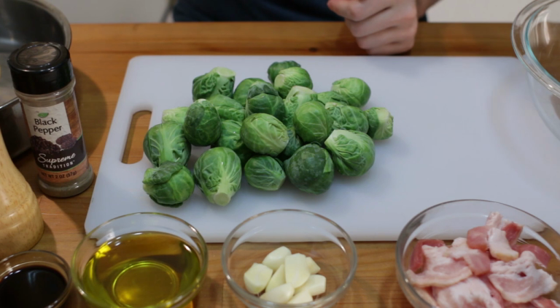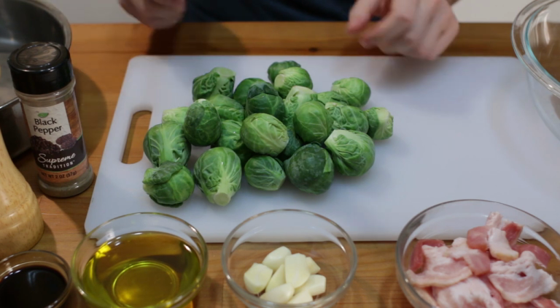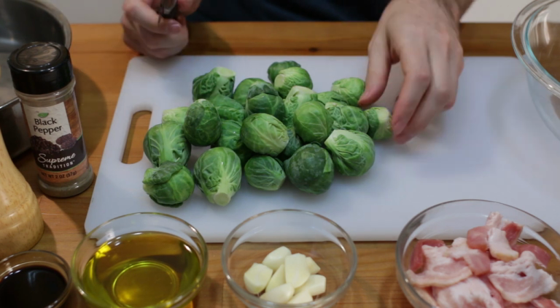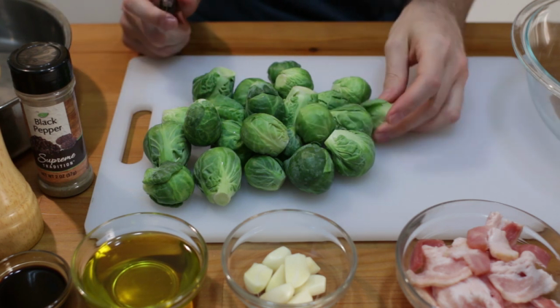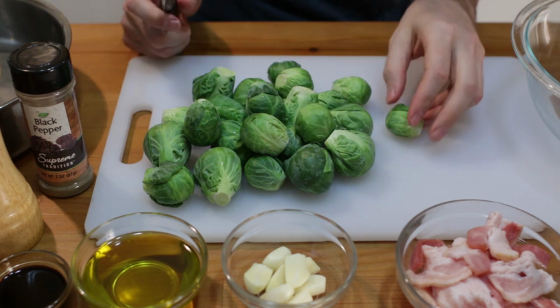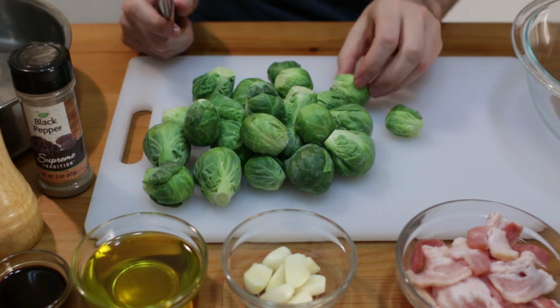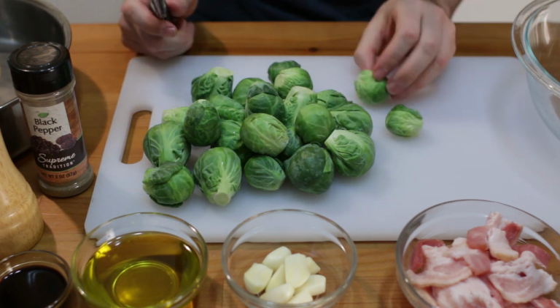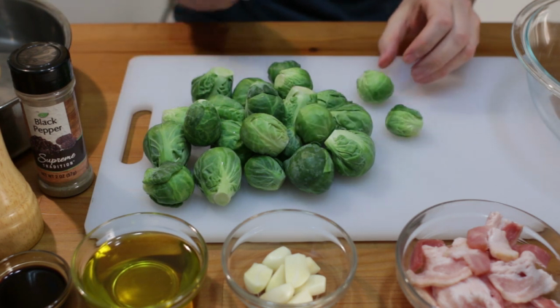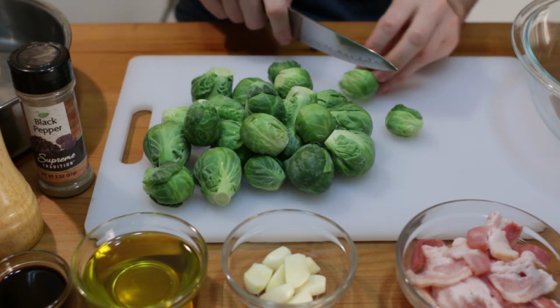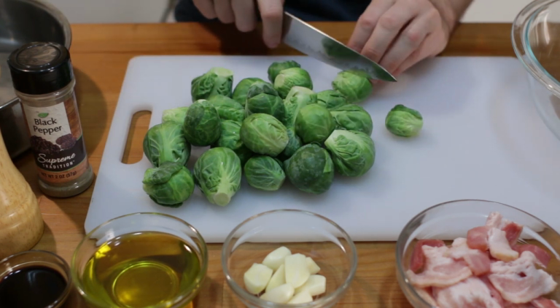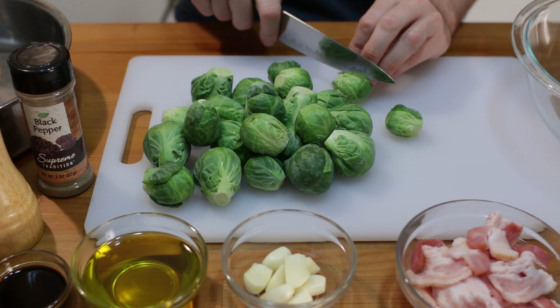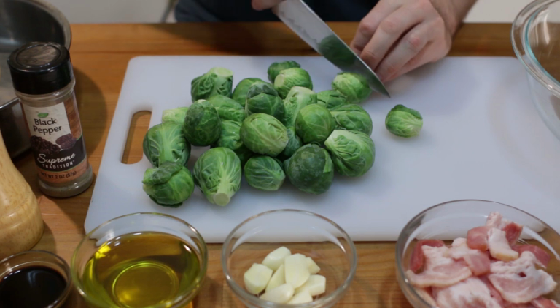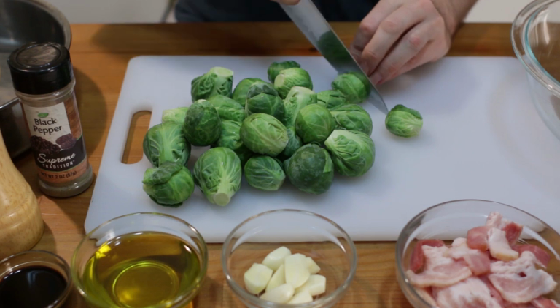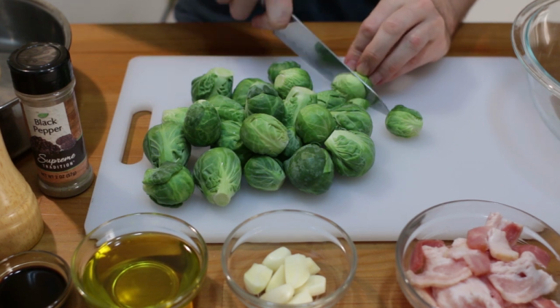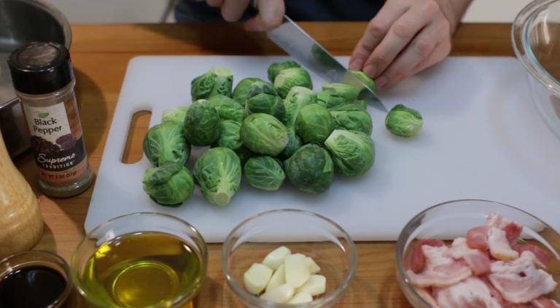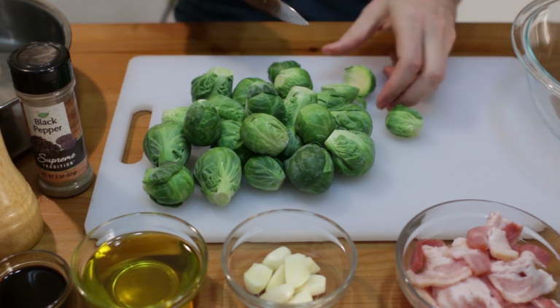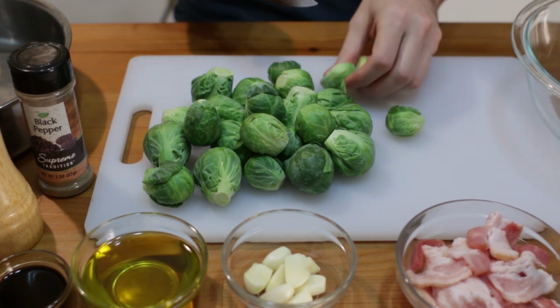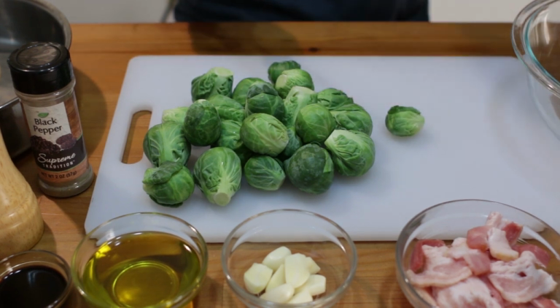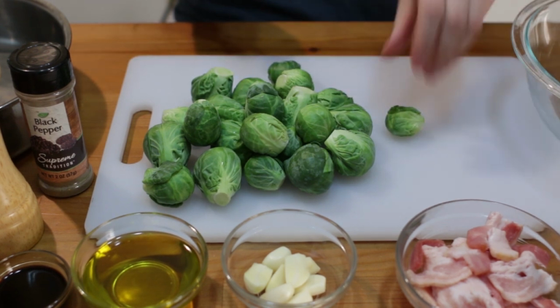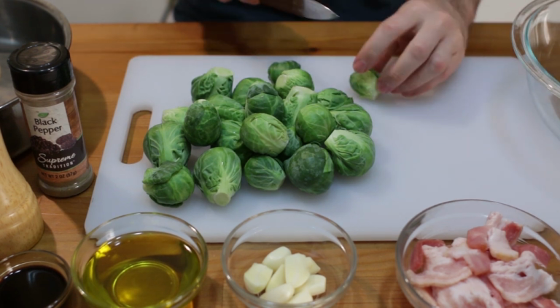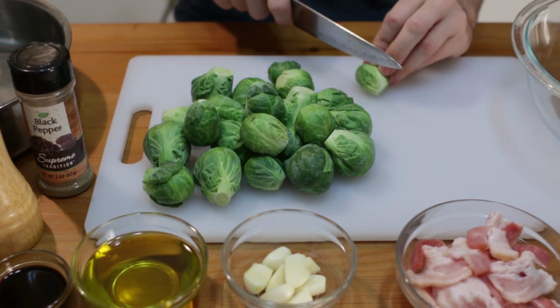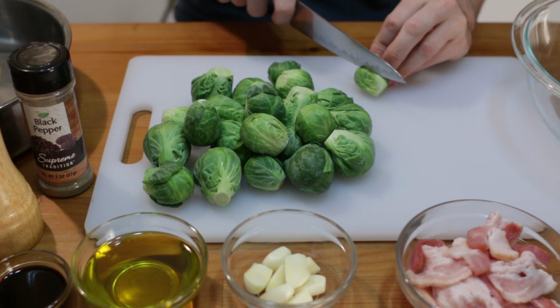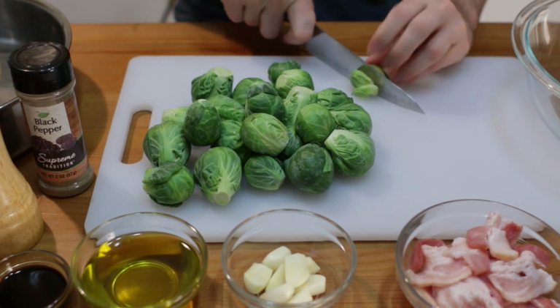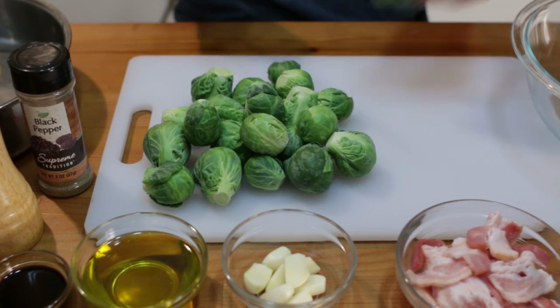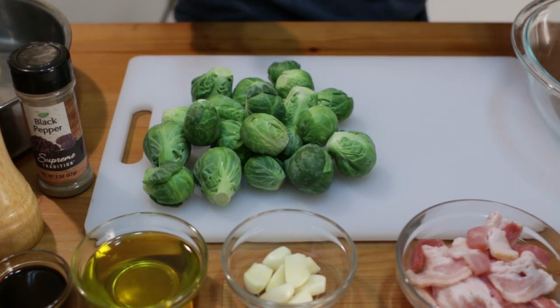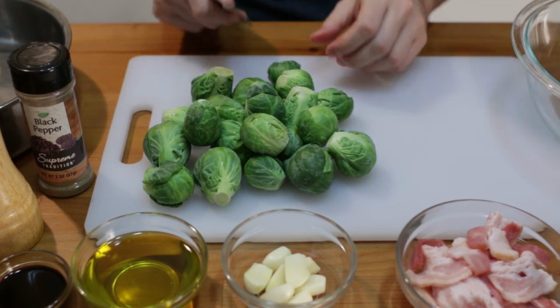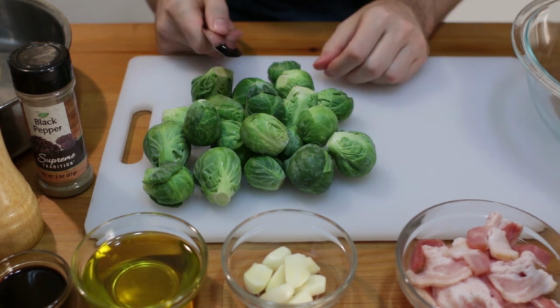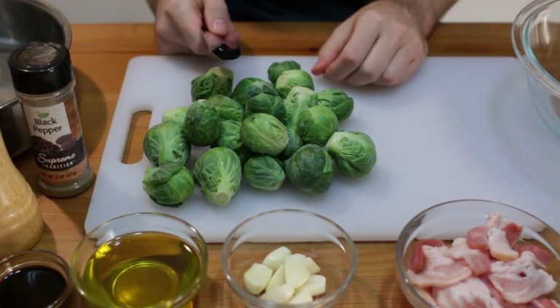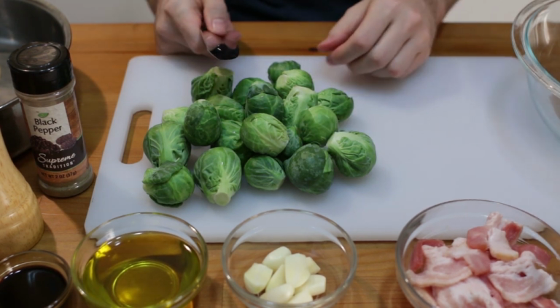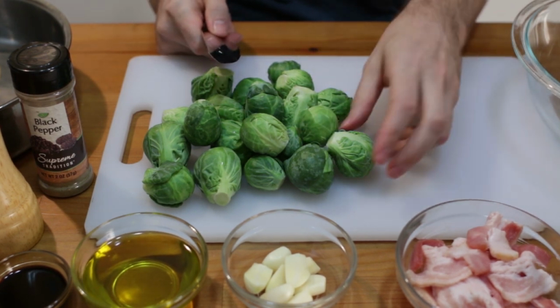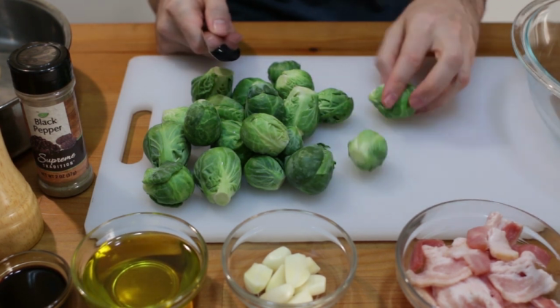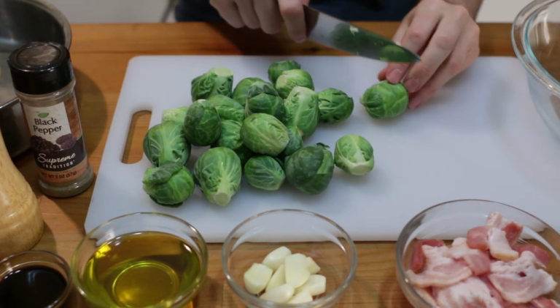Now what we'll do is just take these and cut them in half. The small ones, just cut in half and put them in a bowl. If they're really large, you'll probably want to cut them into quarters.